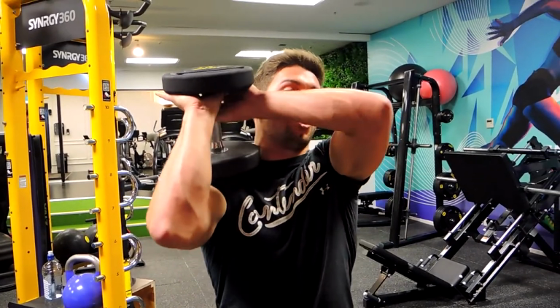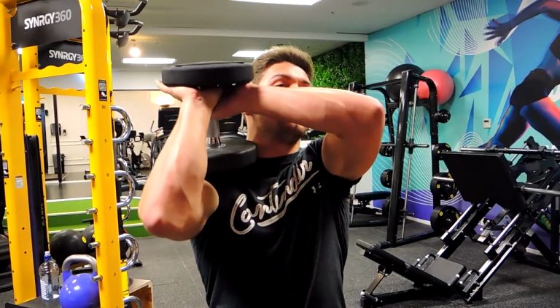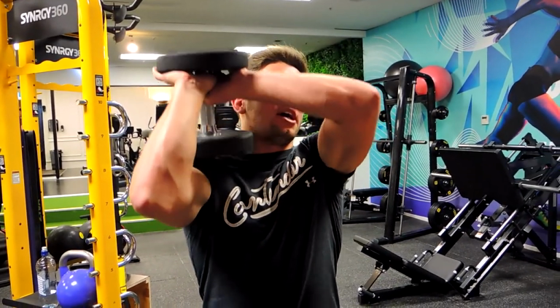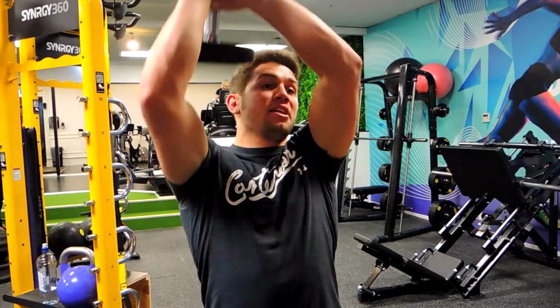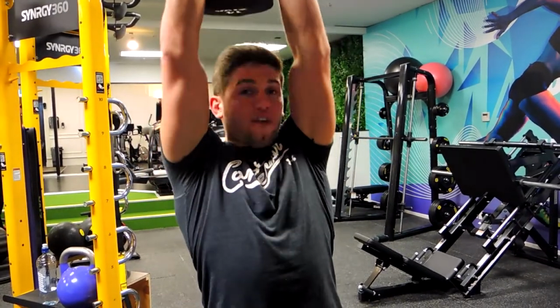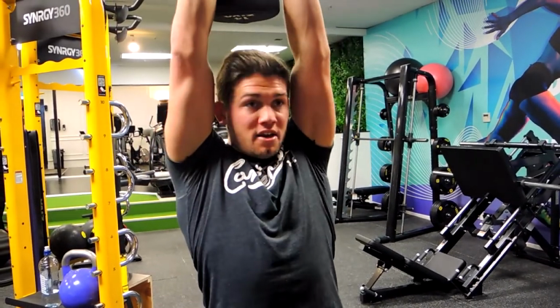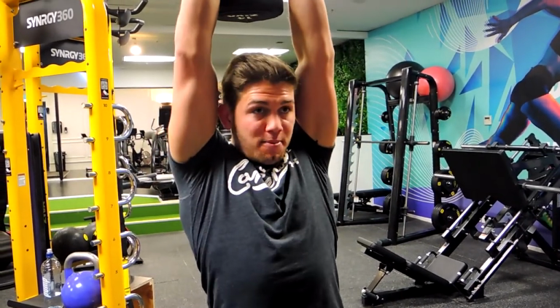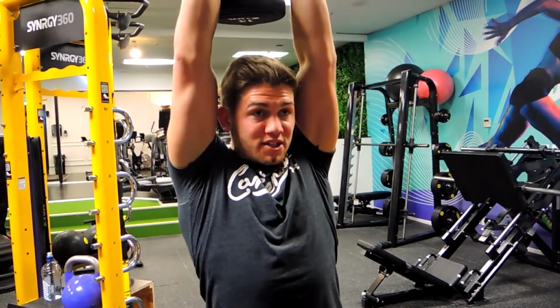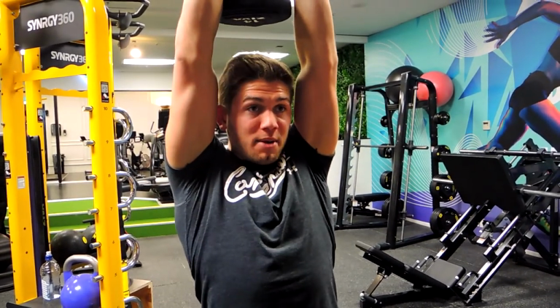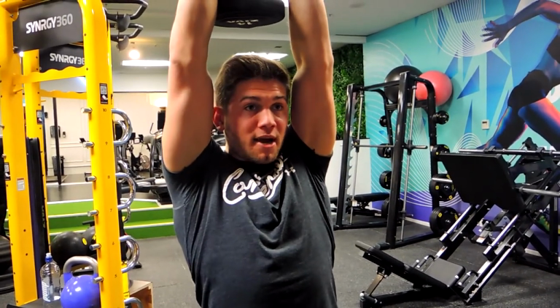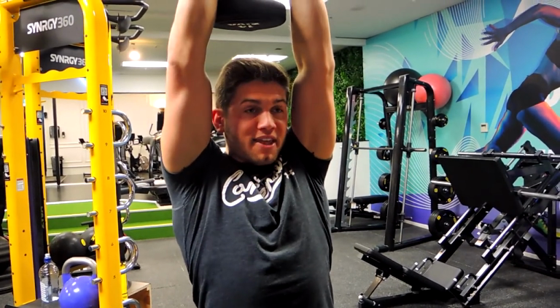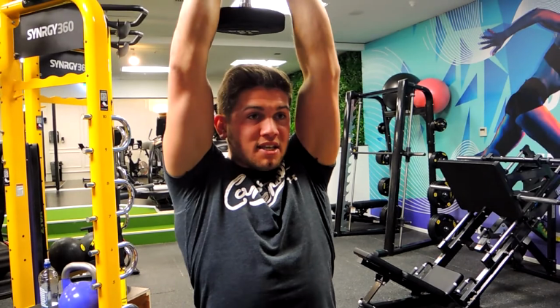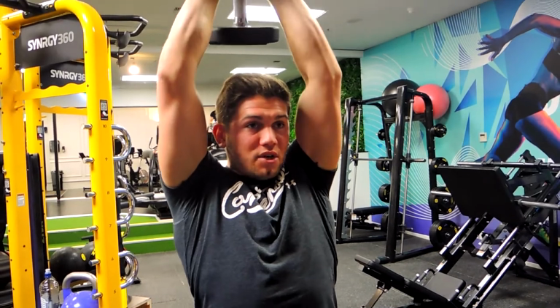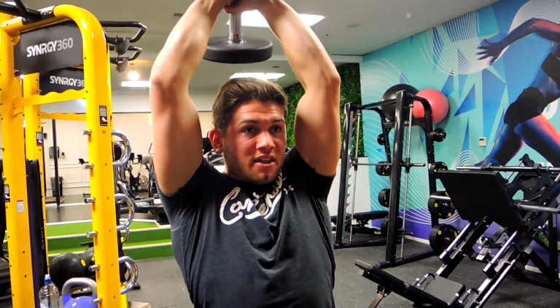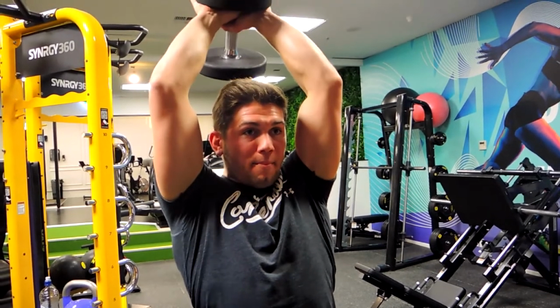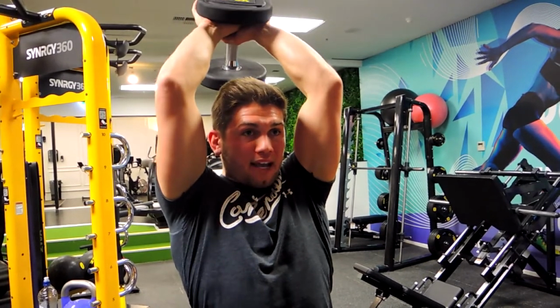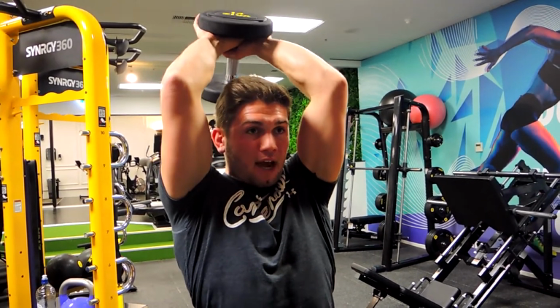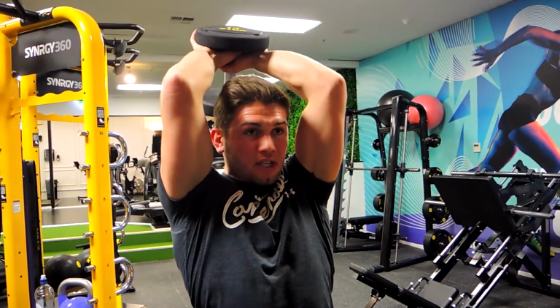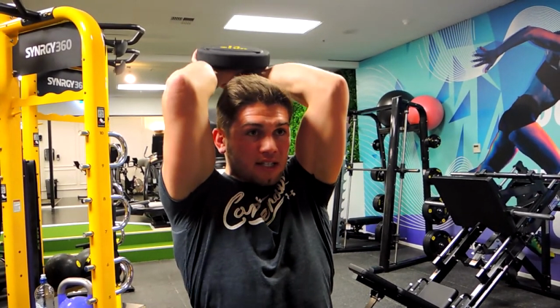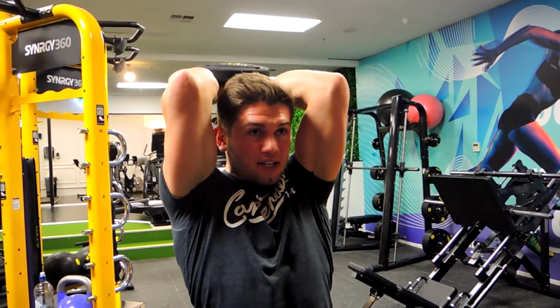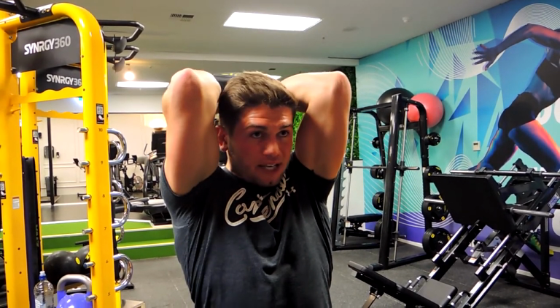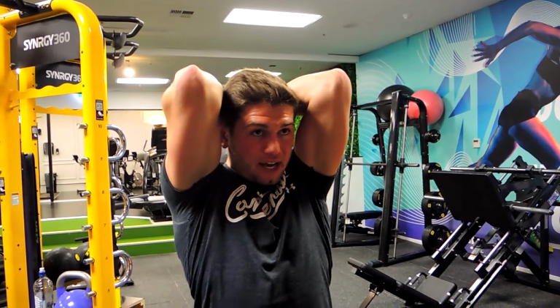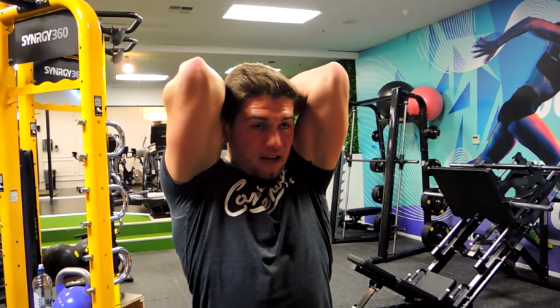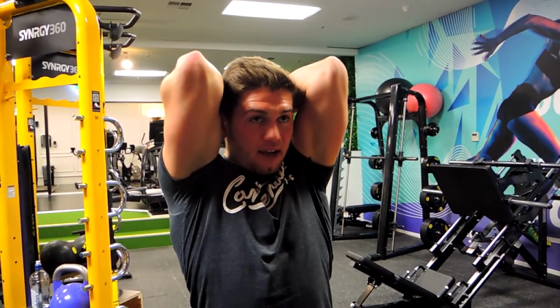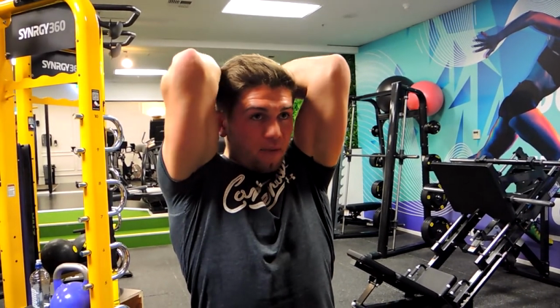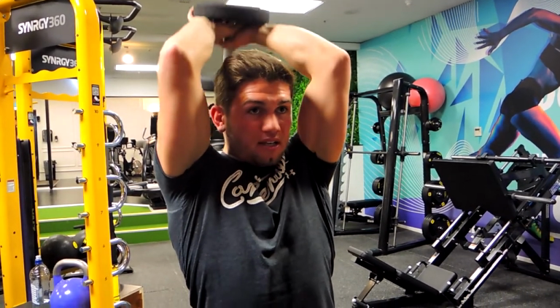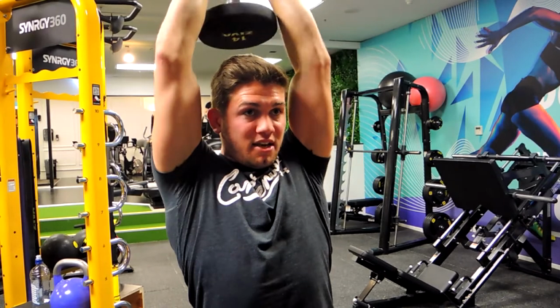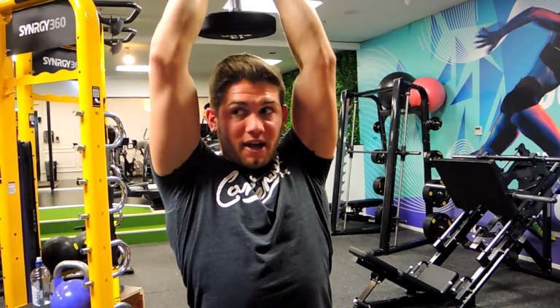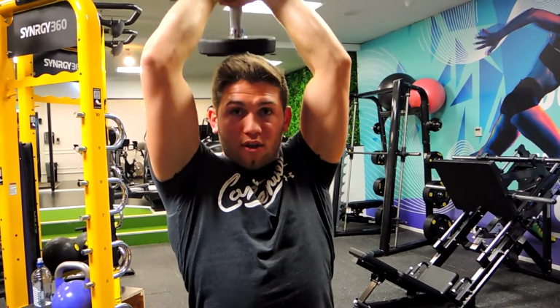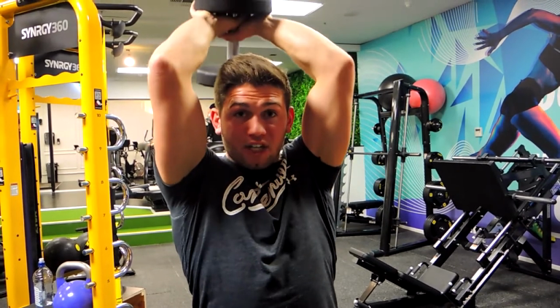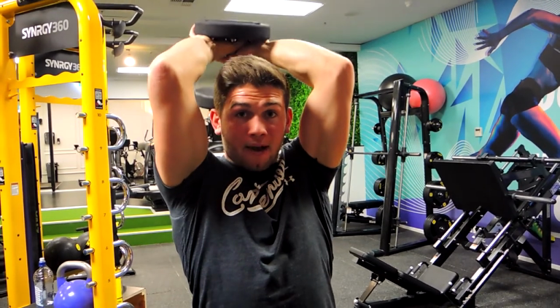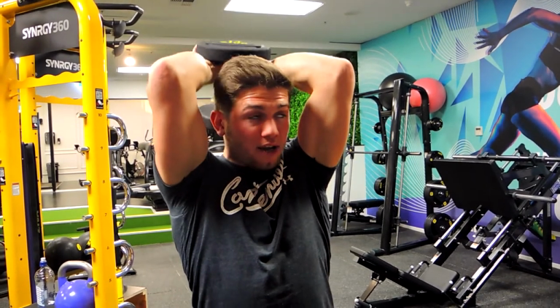Extending overhead, keeping the elbows by the ears, extending that weight back and keeping the elbows nice and tight towards the head. Then we're extending up — that's the flexion part.